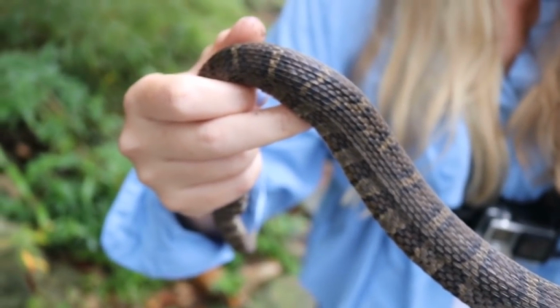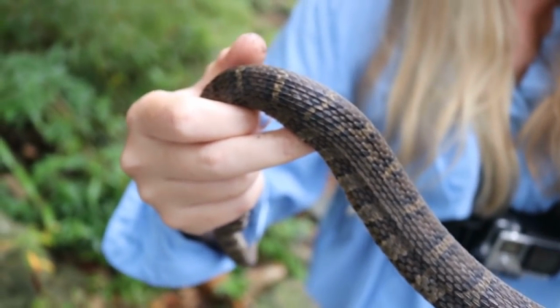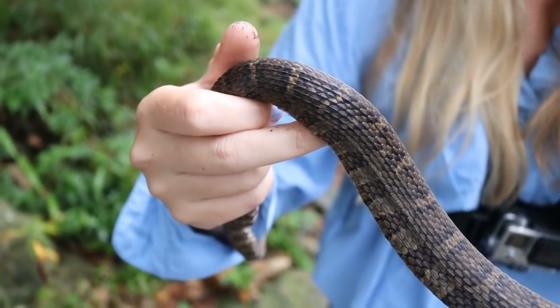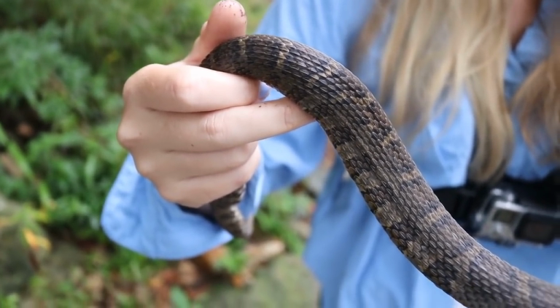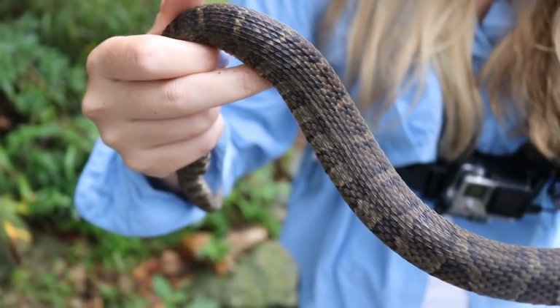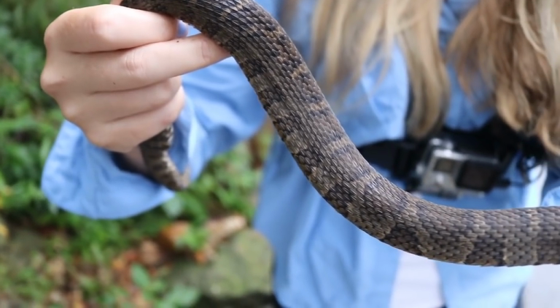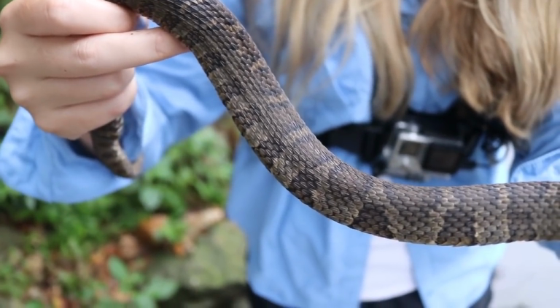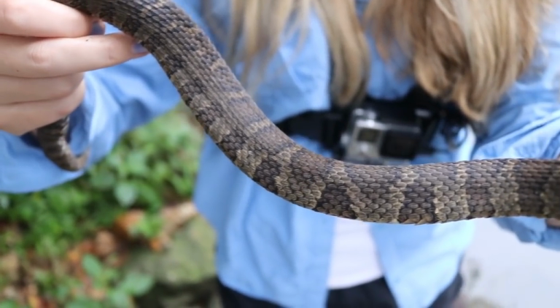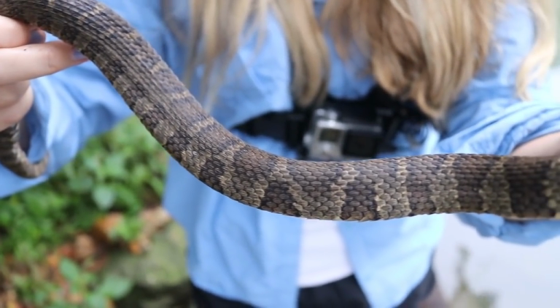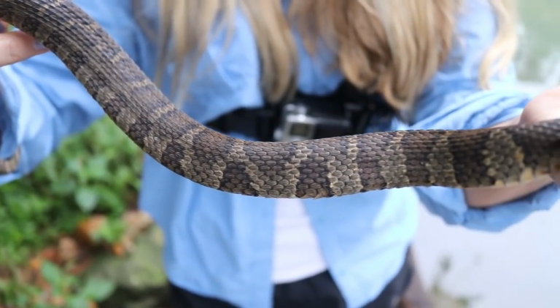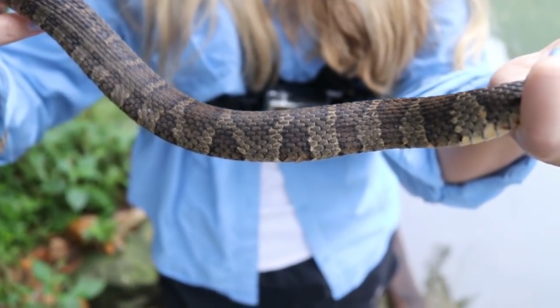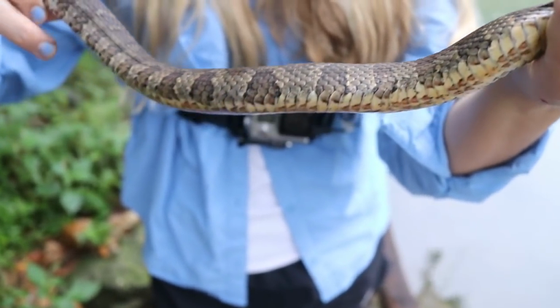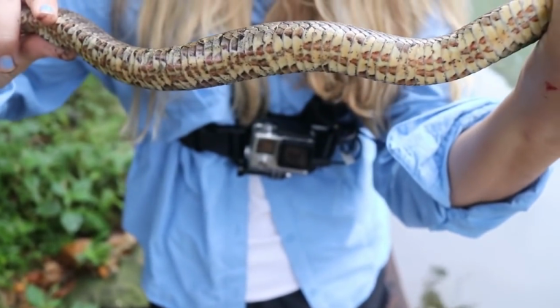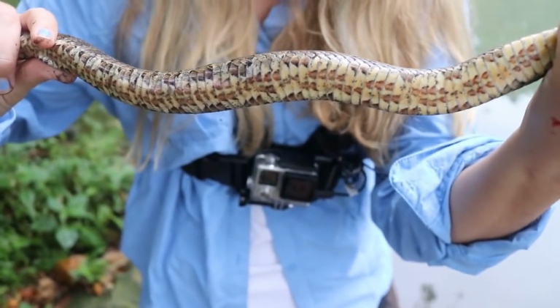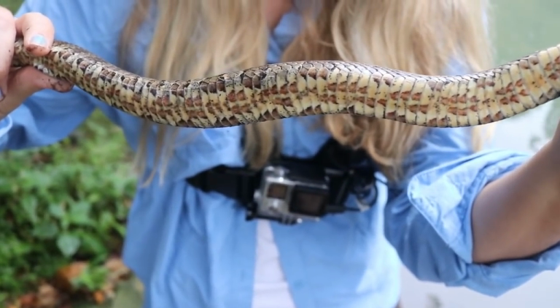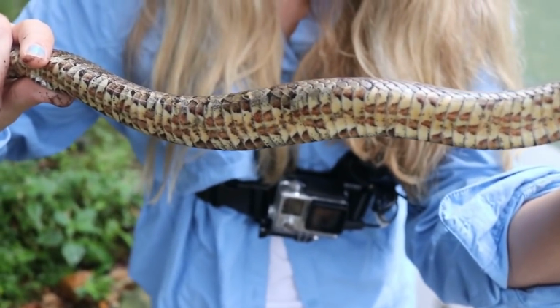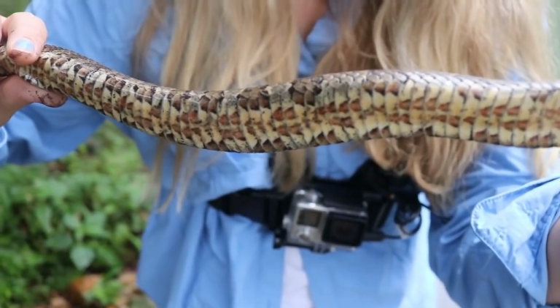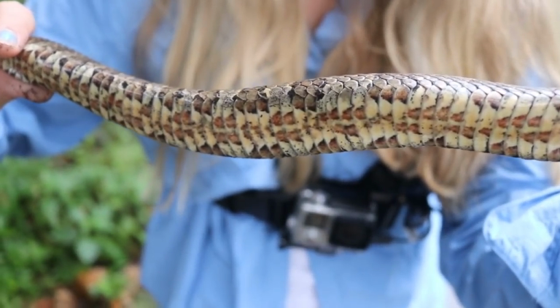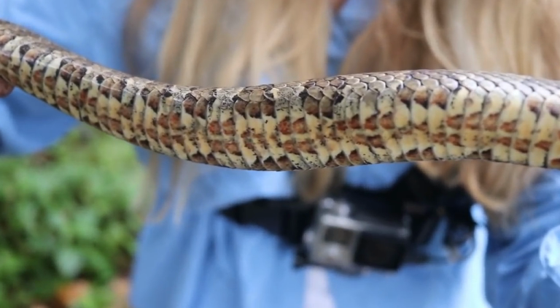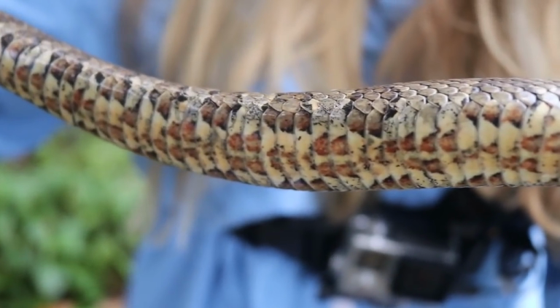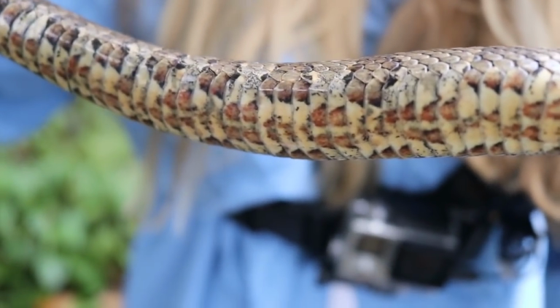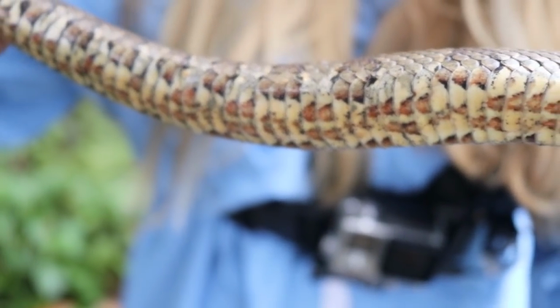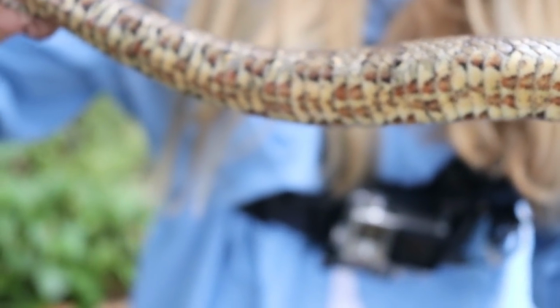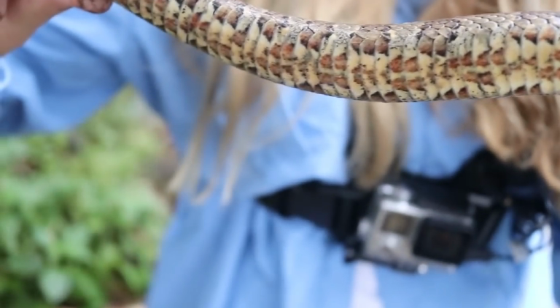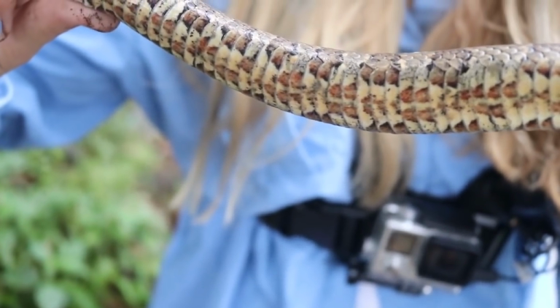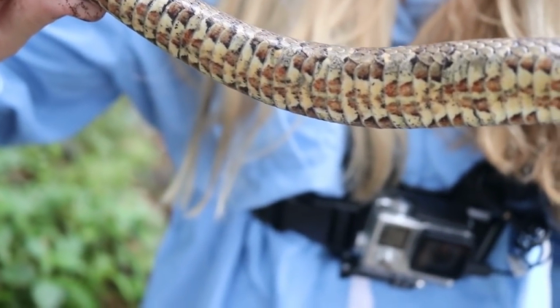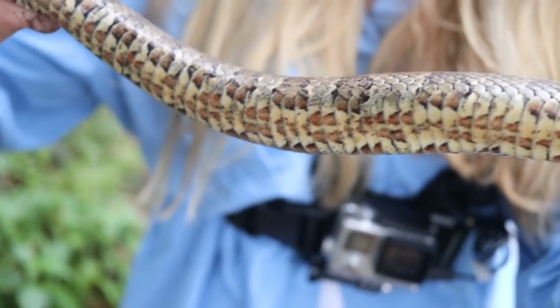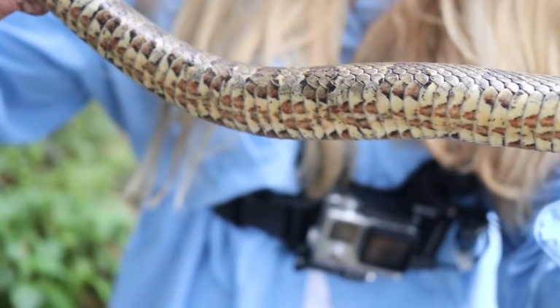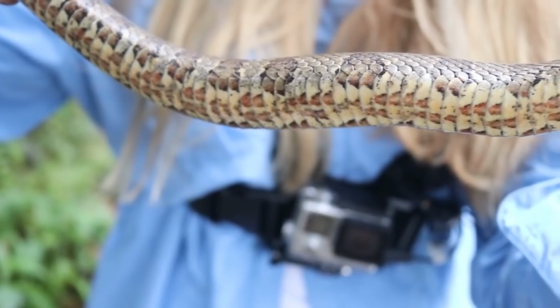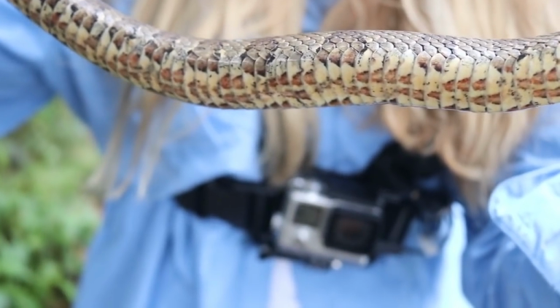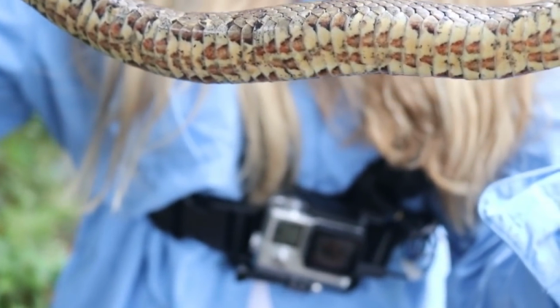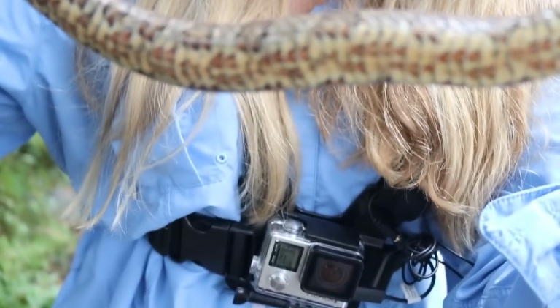Sometimes they get misidentified for water moccasins. But you can always flip them over and see the belly — you can see they have those red half moons on their belly, which is very characteristic to this species. Only this species has that unique belly pattern.